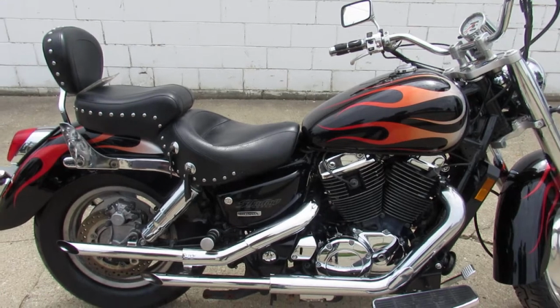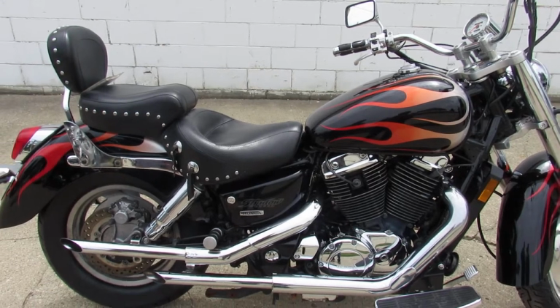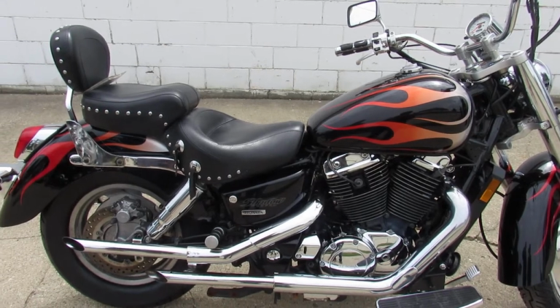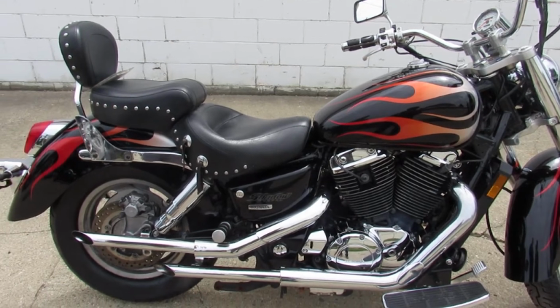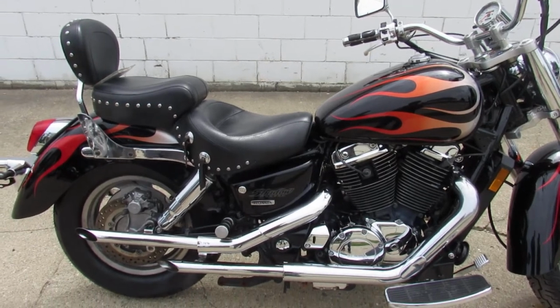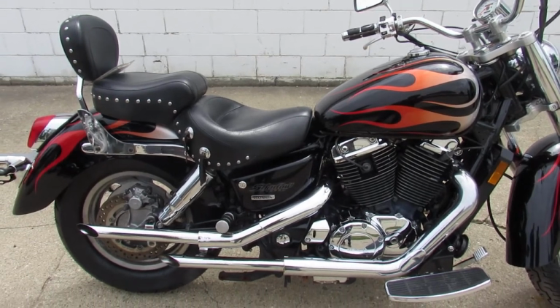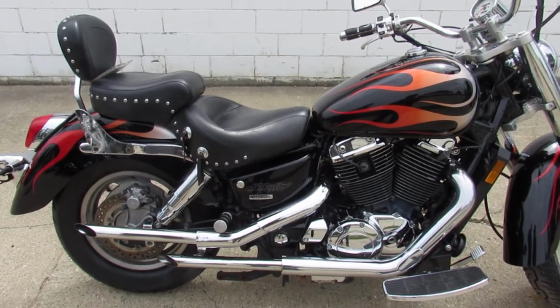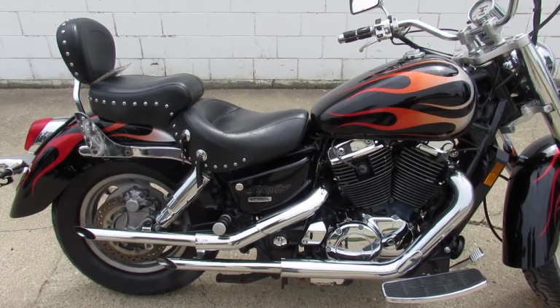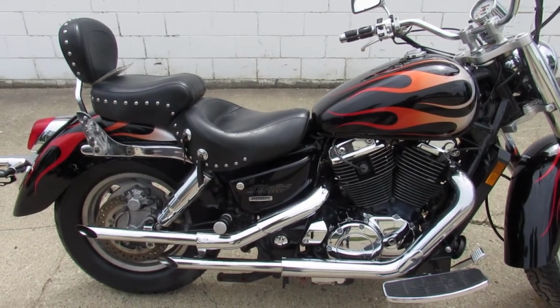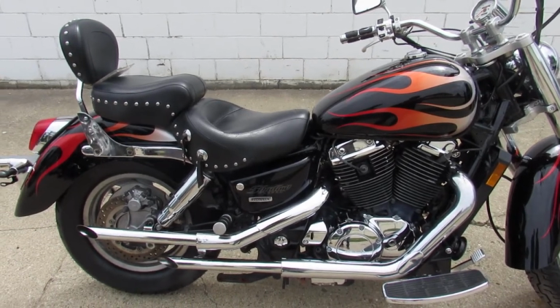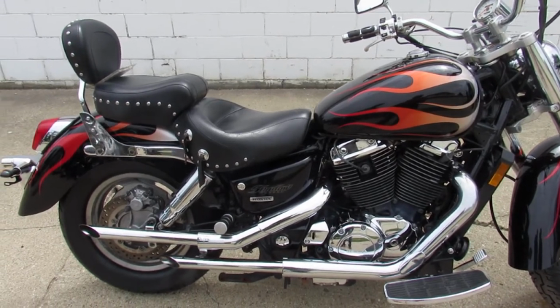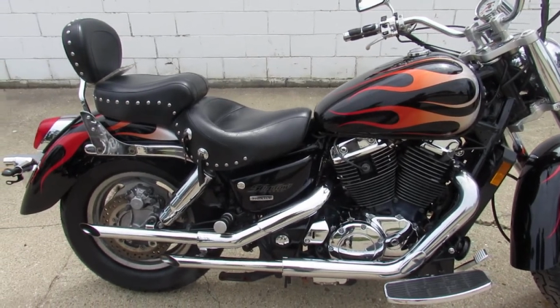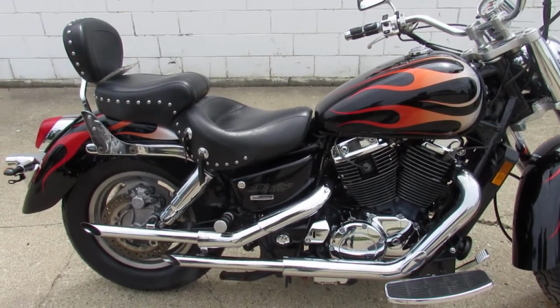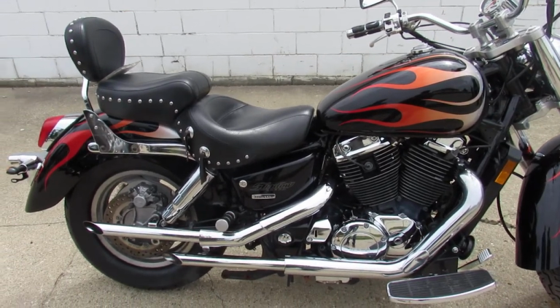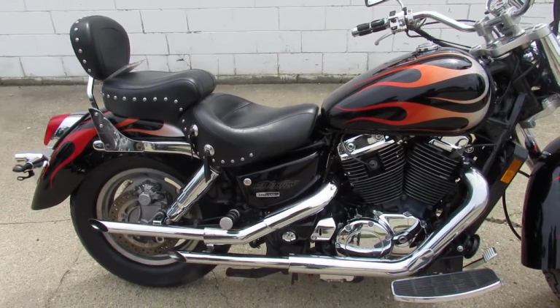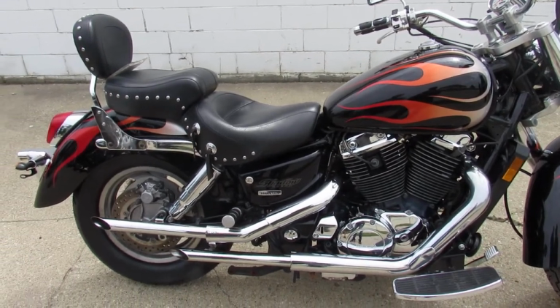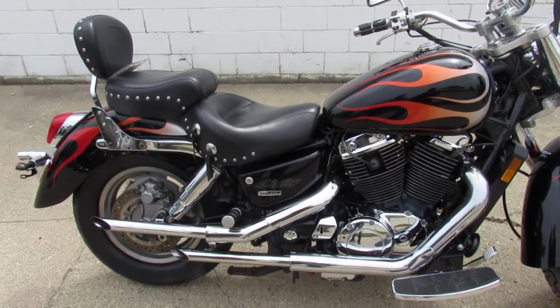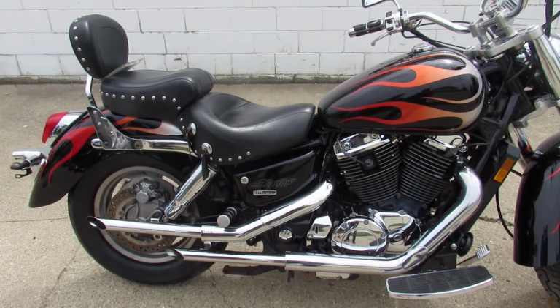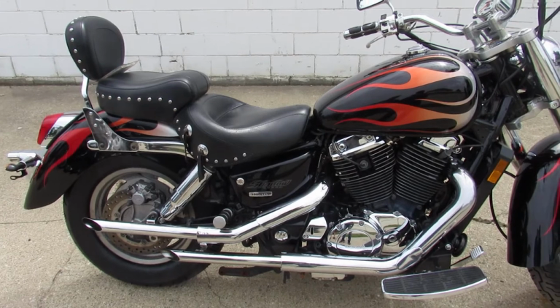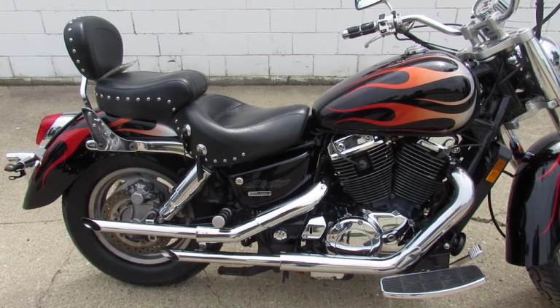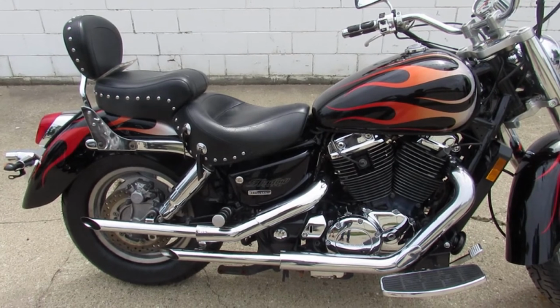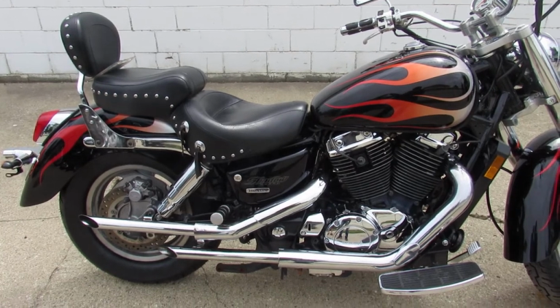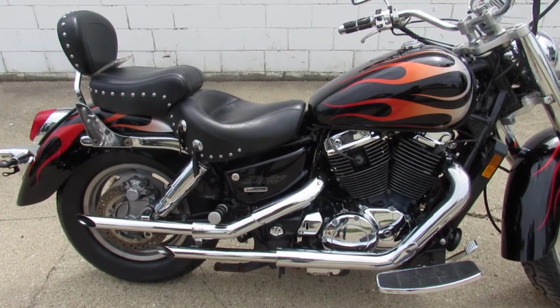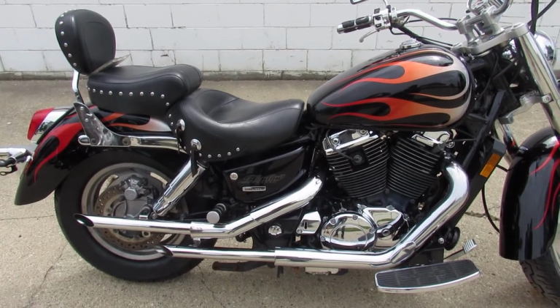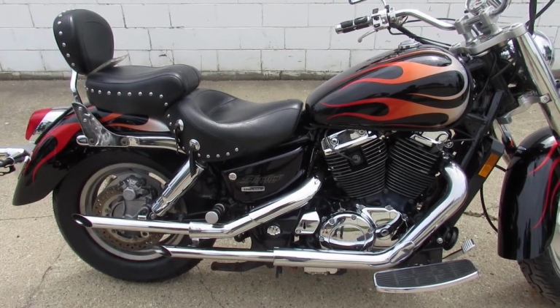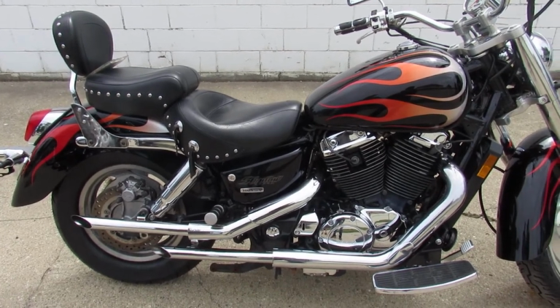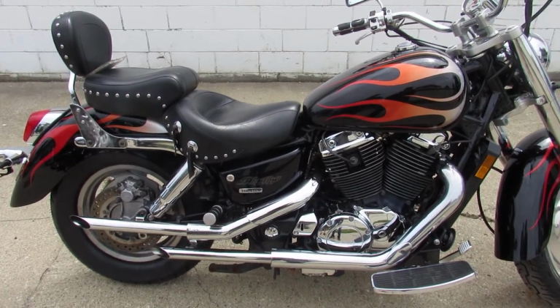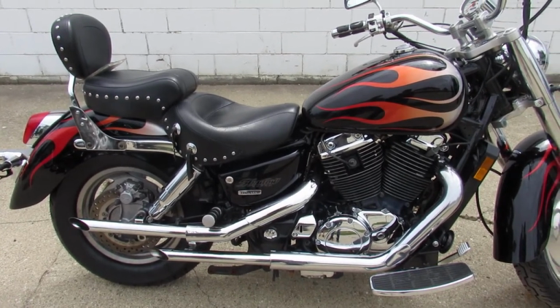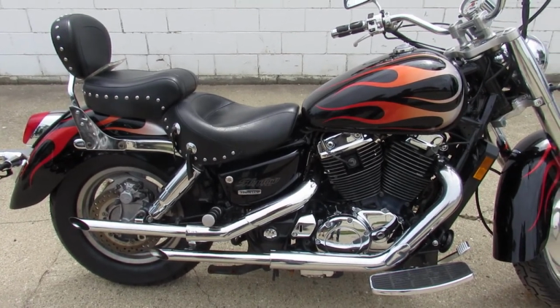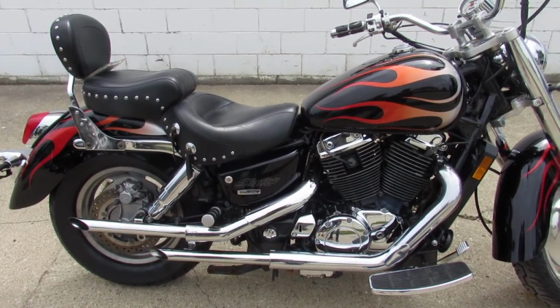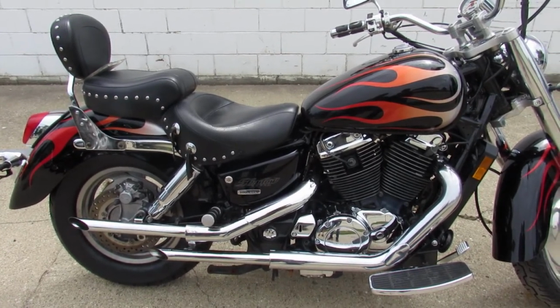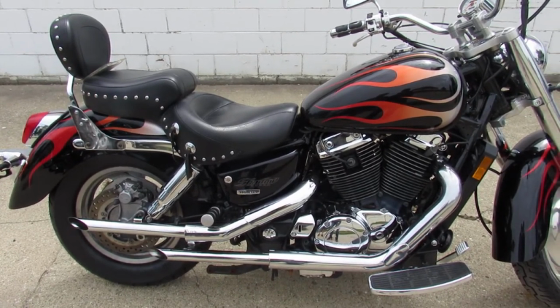Hey guys, thanks for checking out our website, ApprovalPowerSports.com. What we have here today is one of our used 600 used motorcycles.